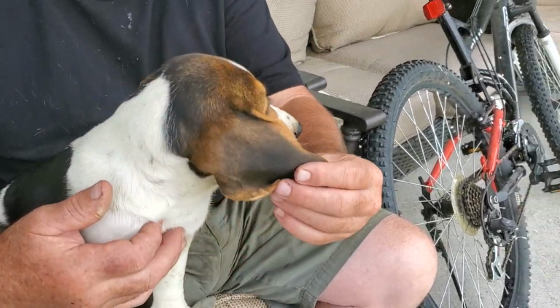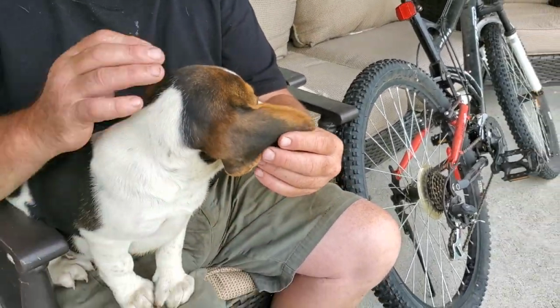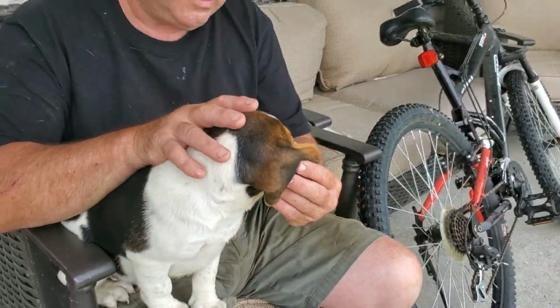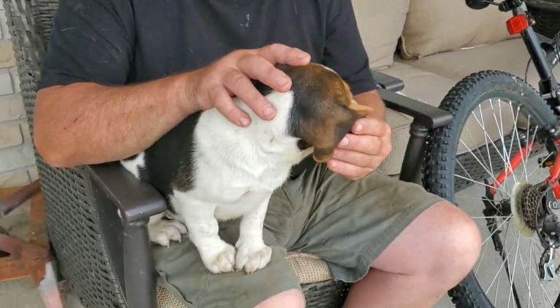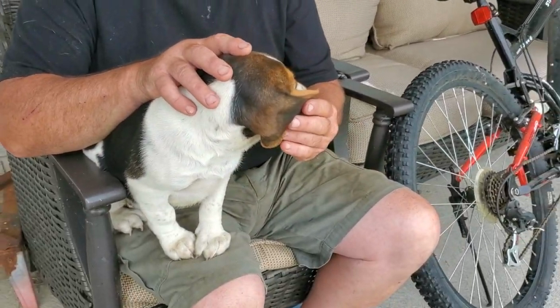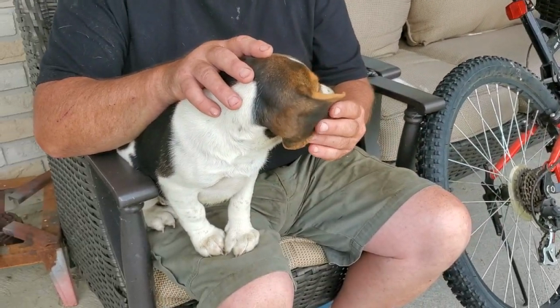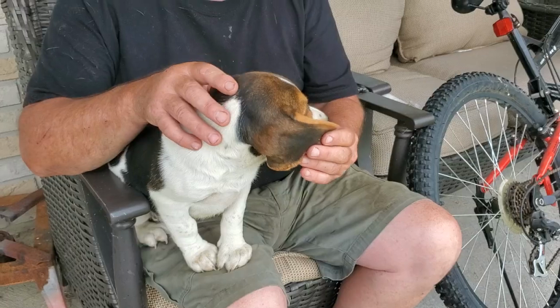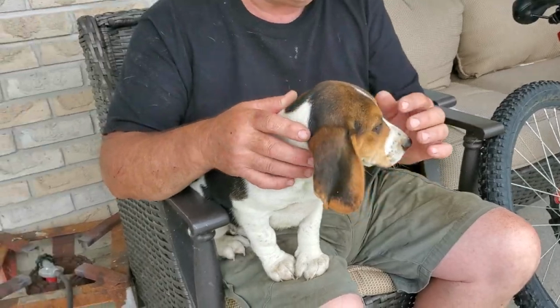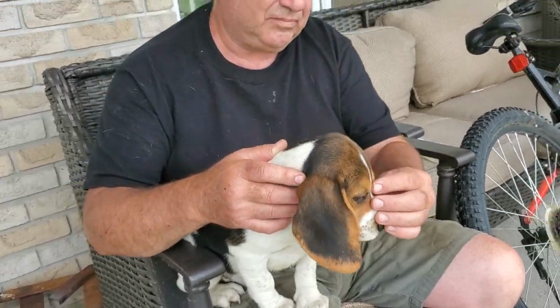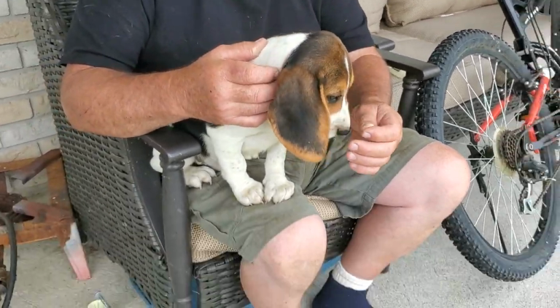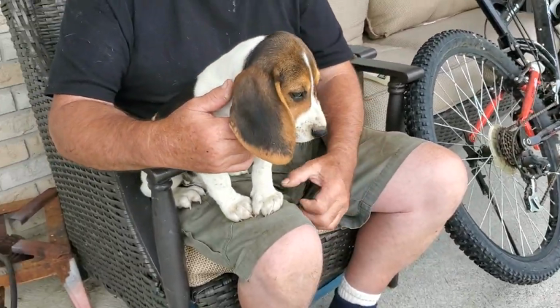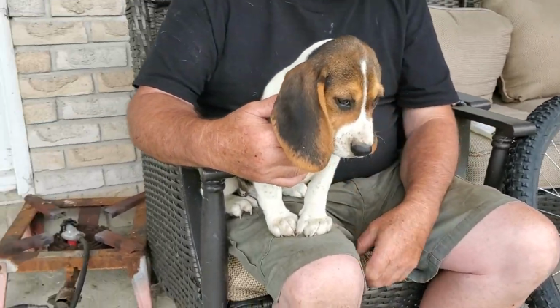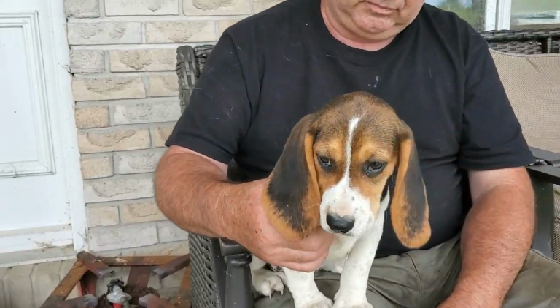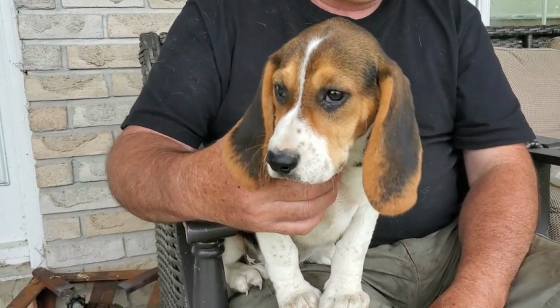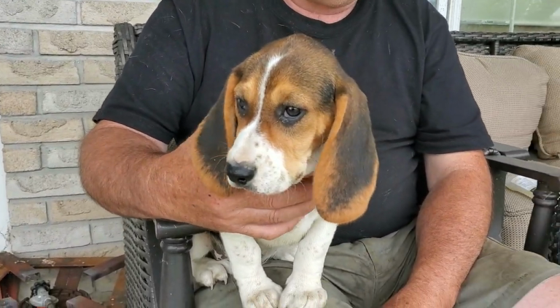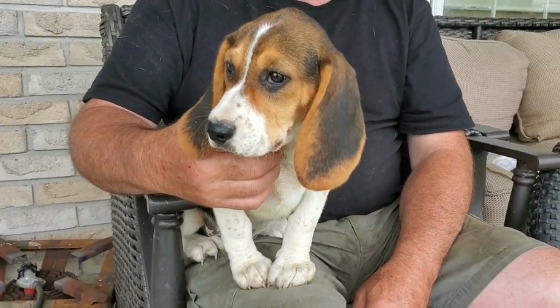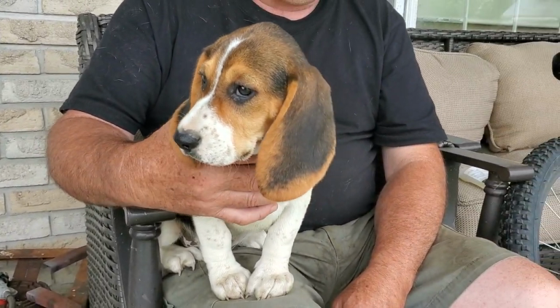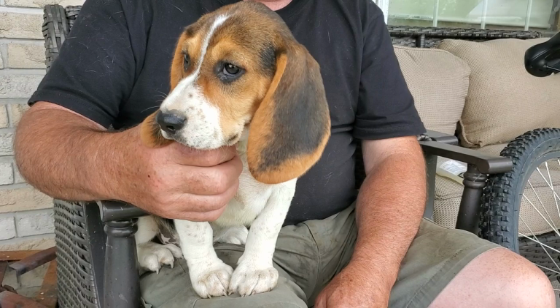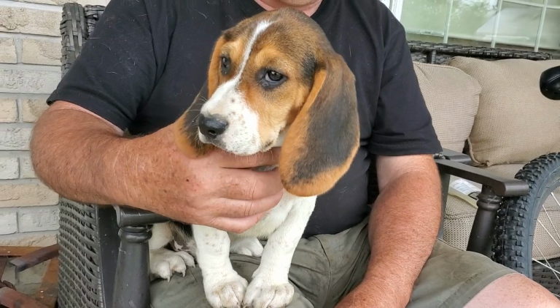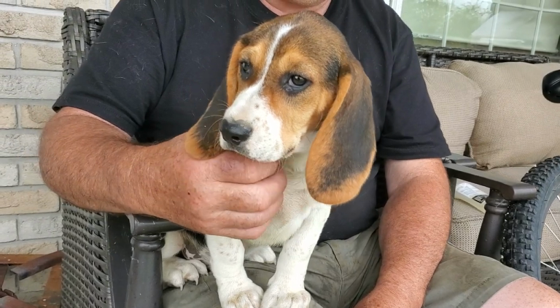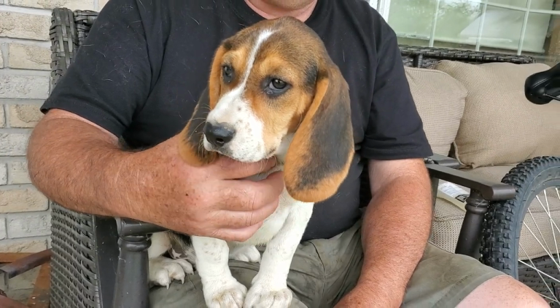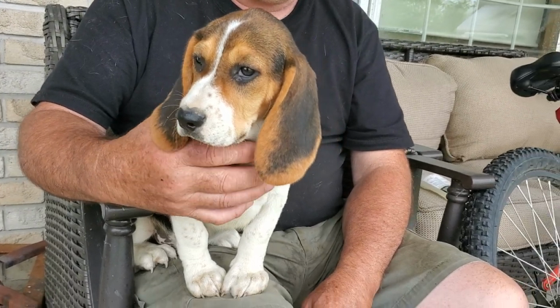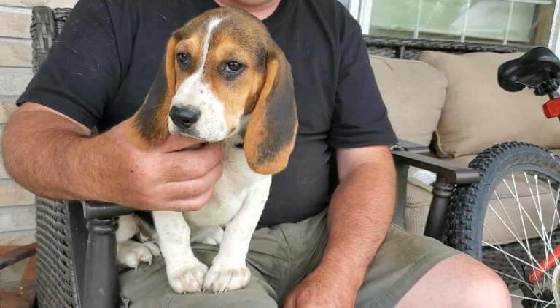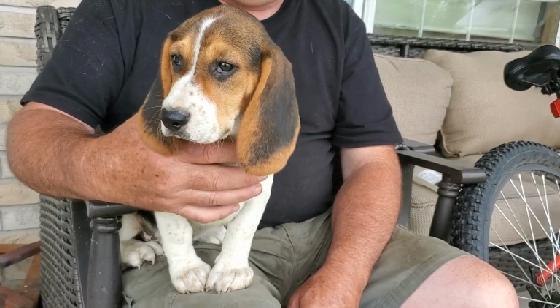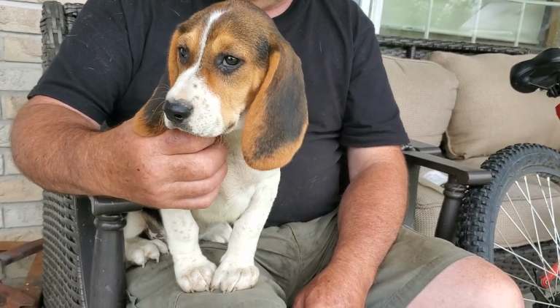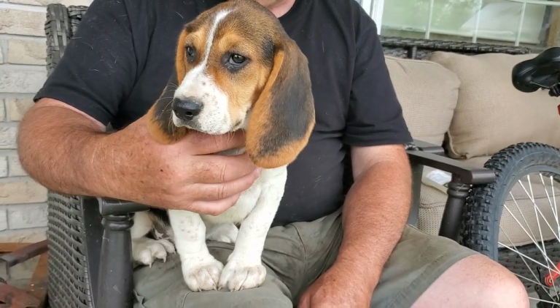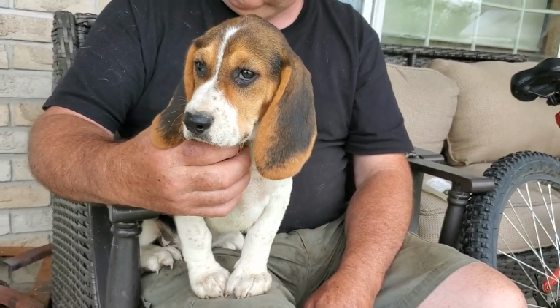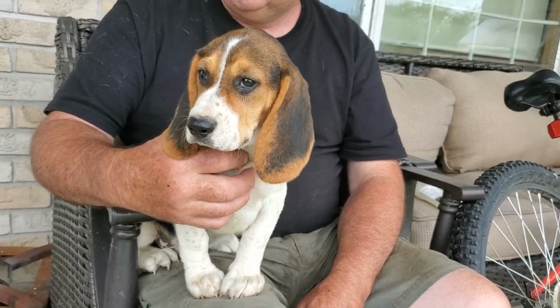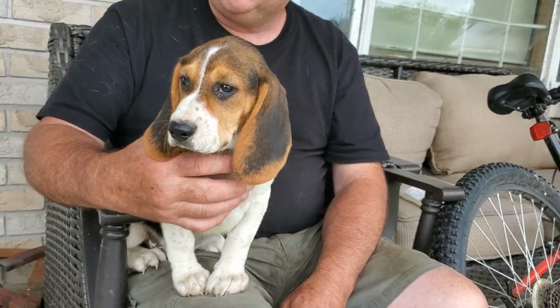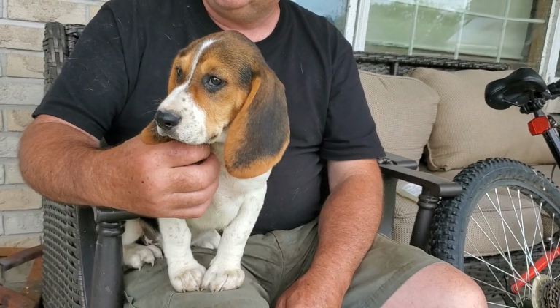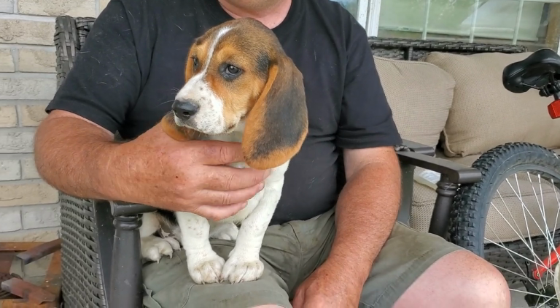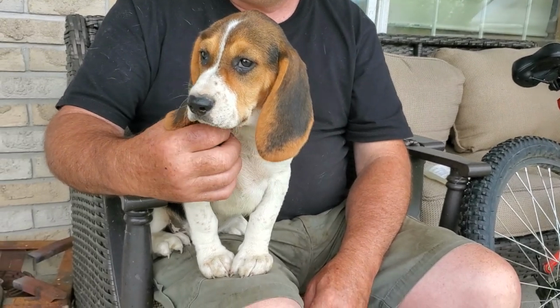Beautiful boys. This is a handsome baby. He is a sweetheart, a very sweet boy anyway. He's not too sure about those little dogs though — he likes sitting up on dad's lap. So cute.